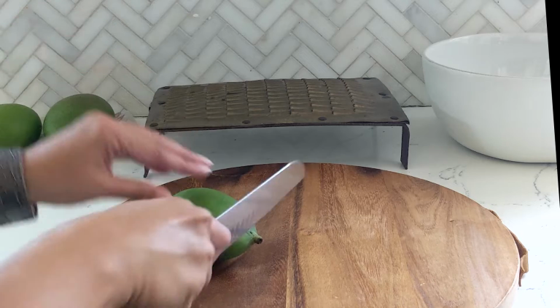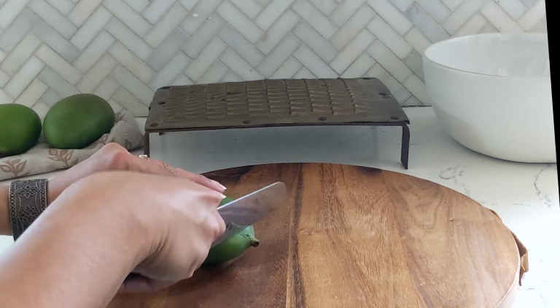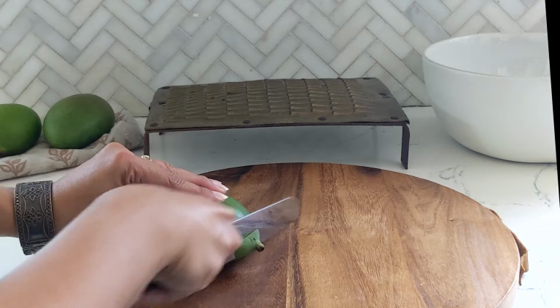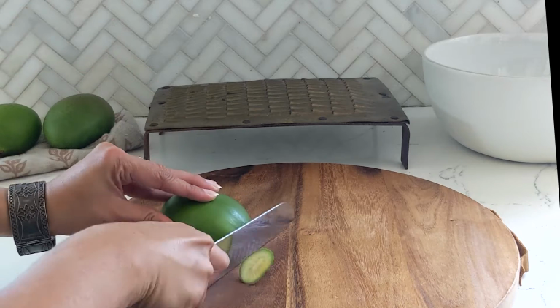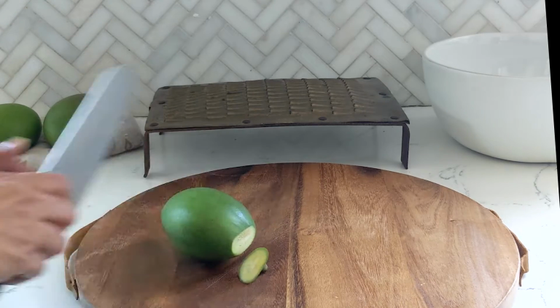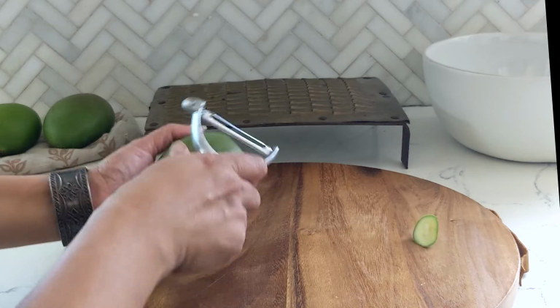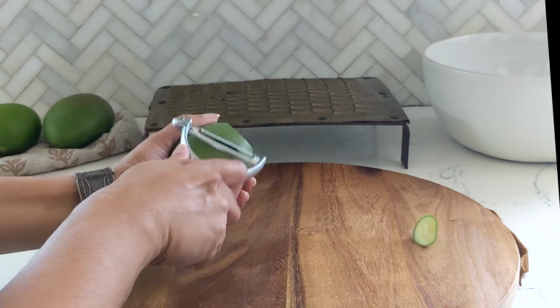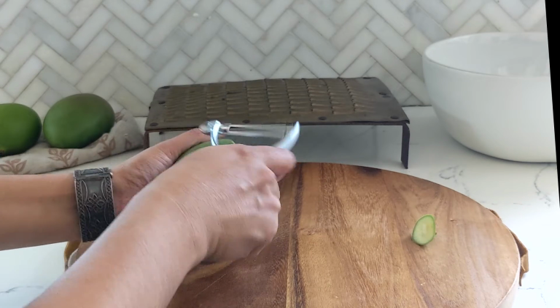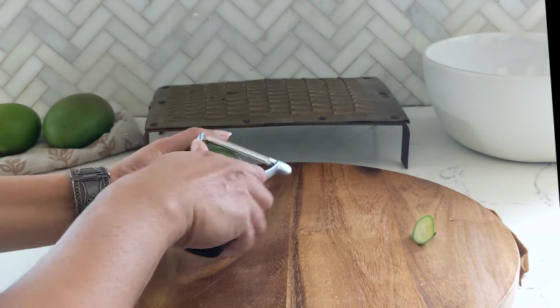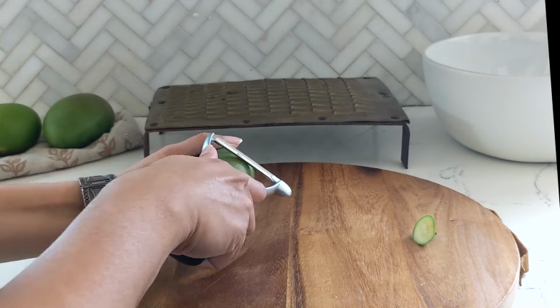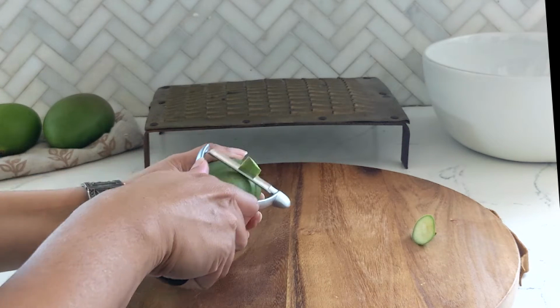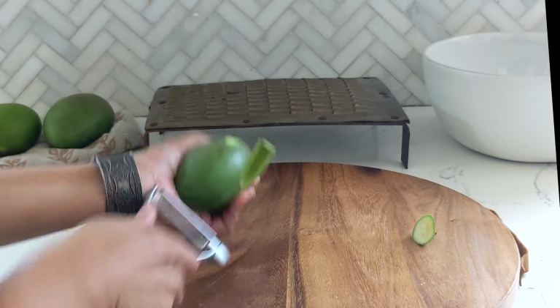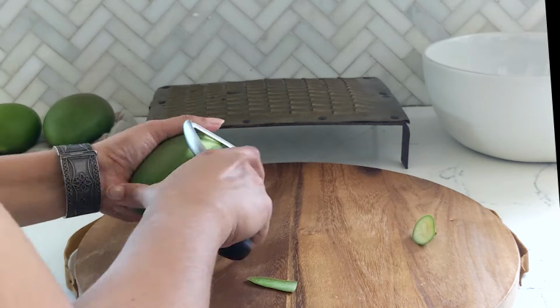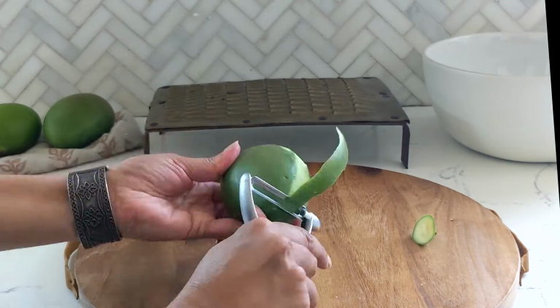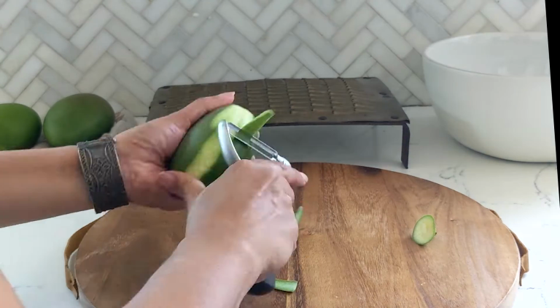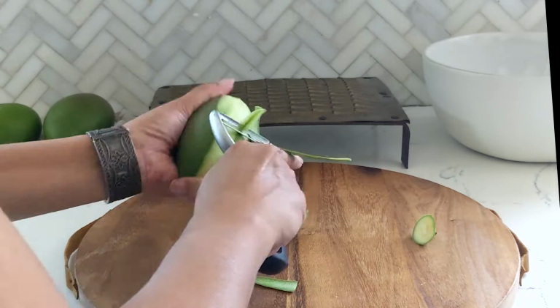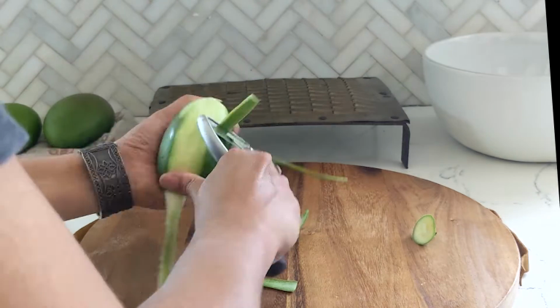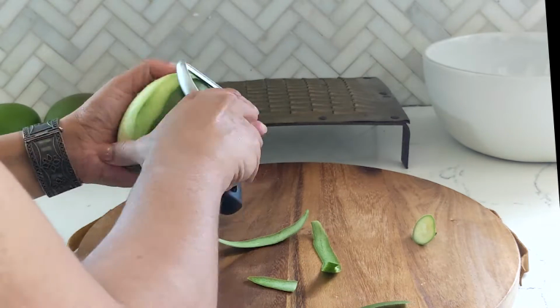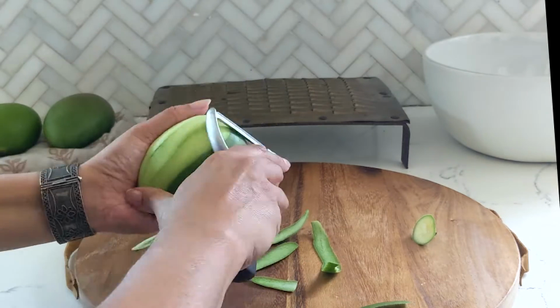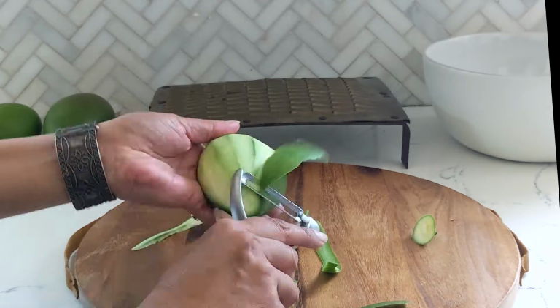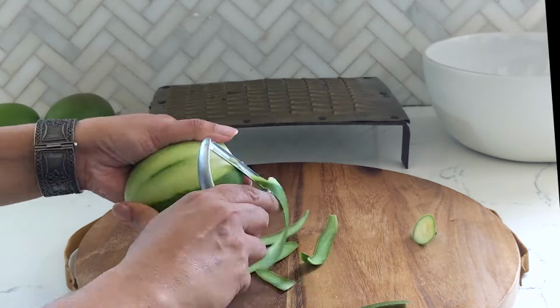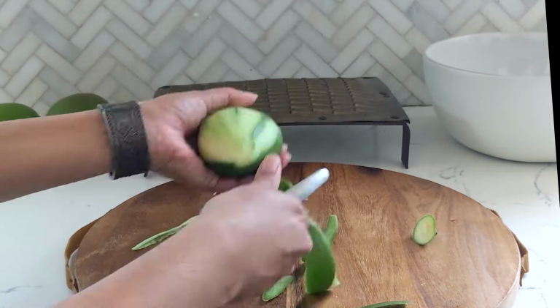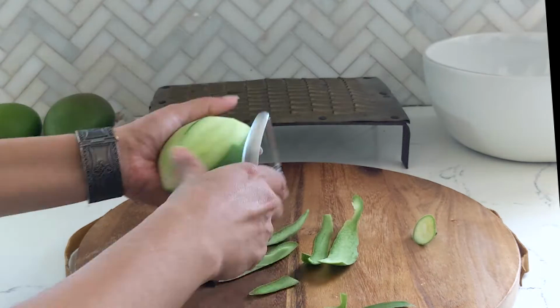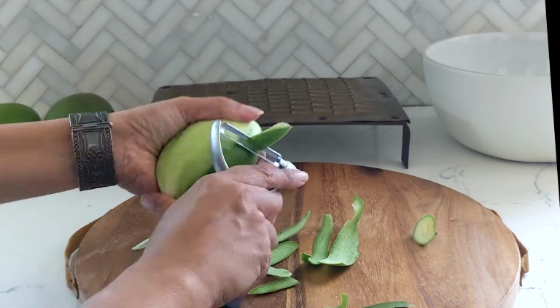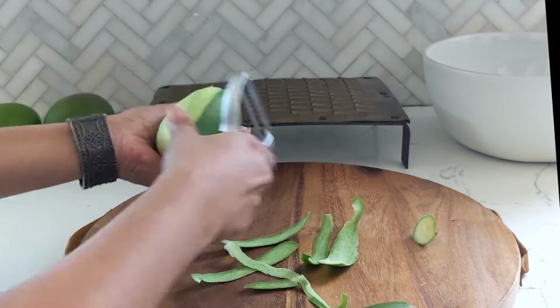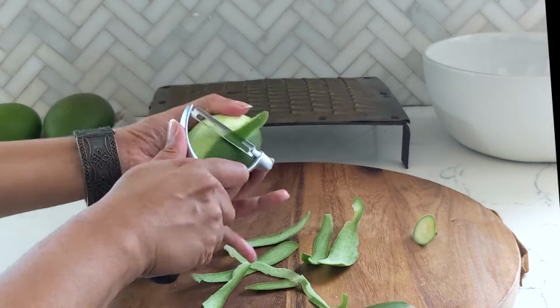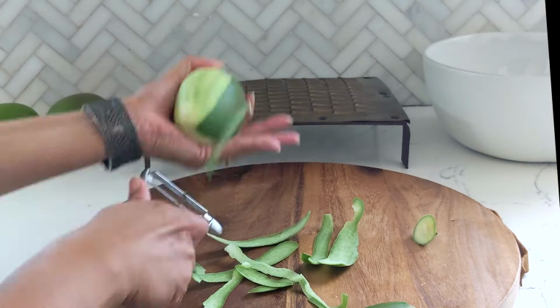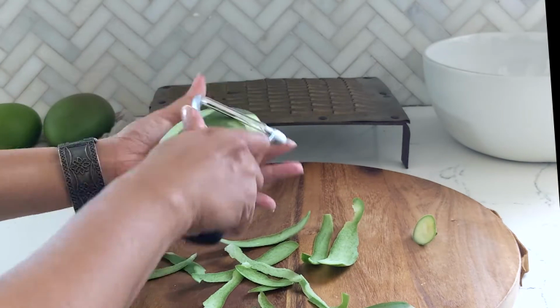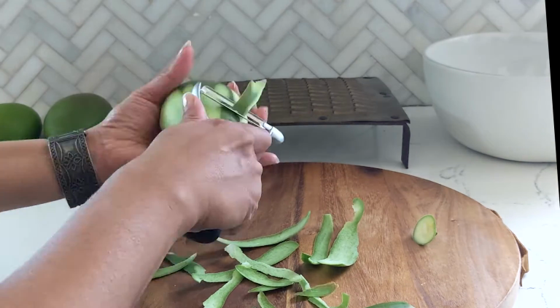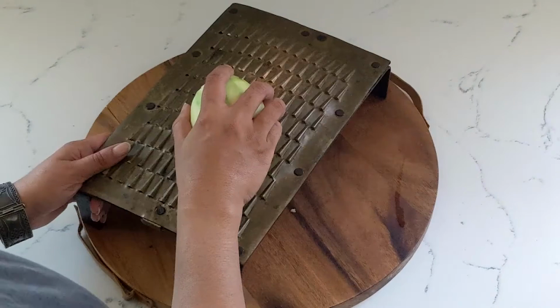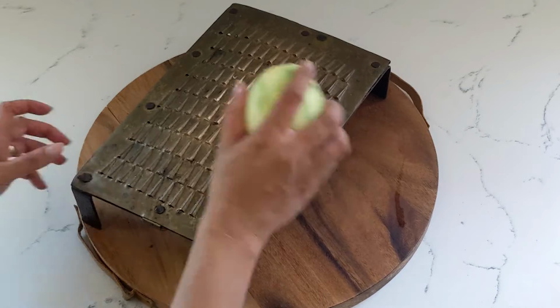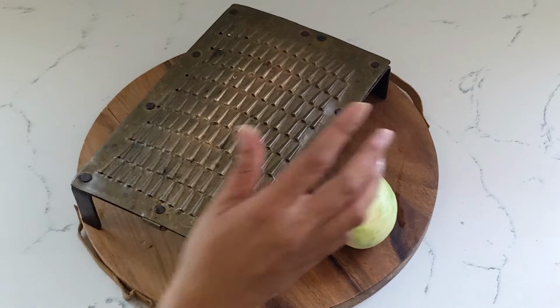Let's make Joondho. Start with some green mangoes and we'll peel and grate them.